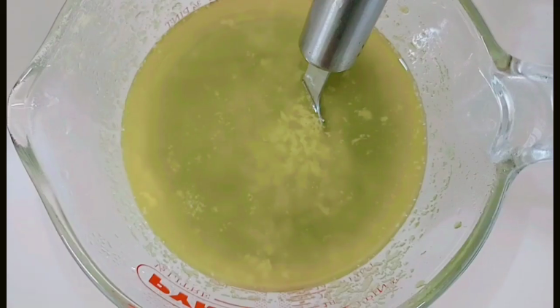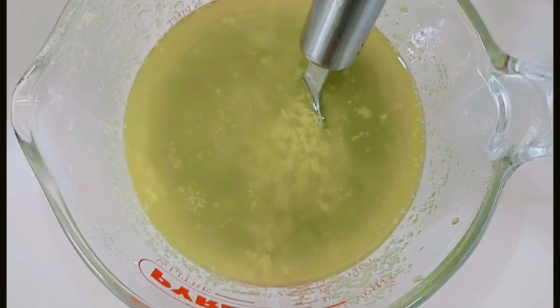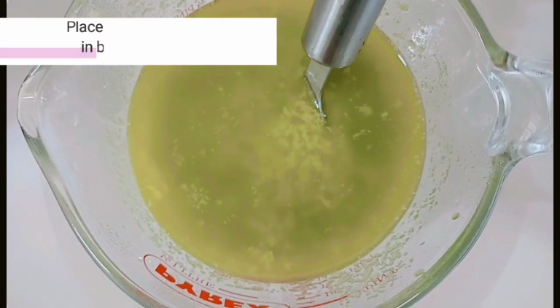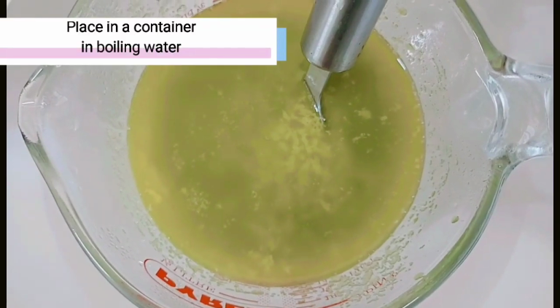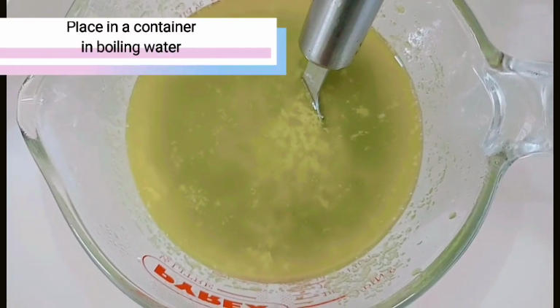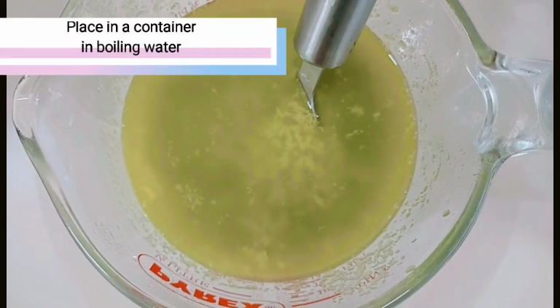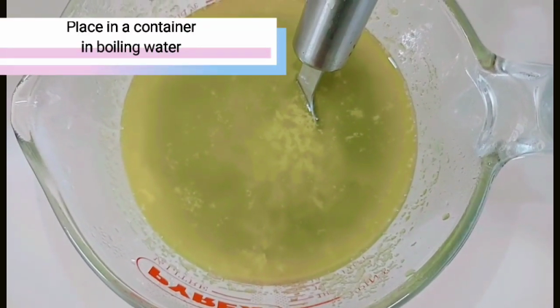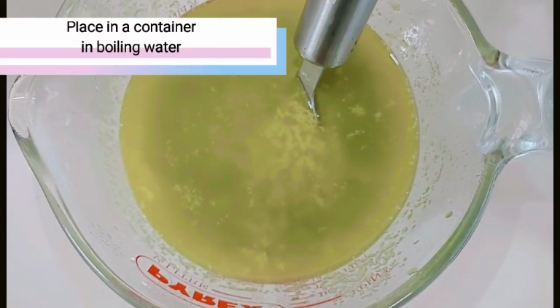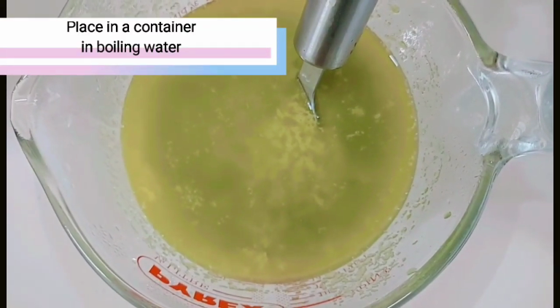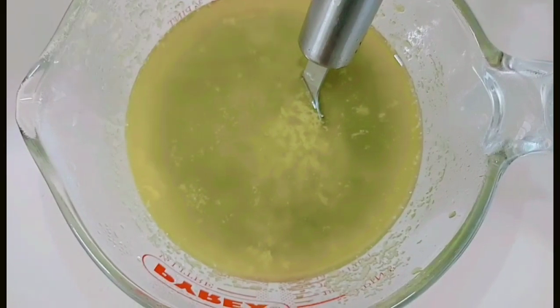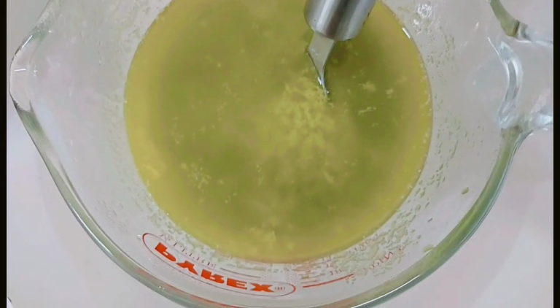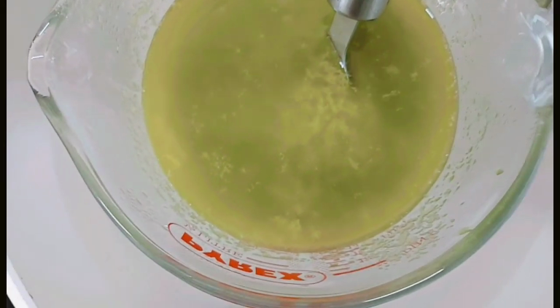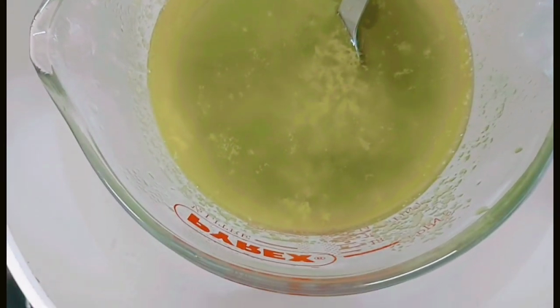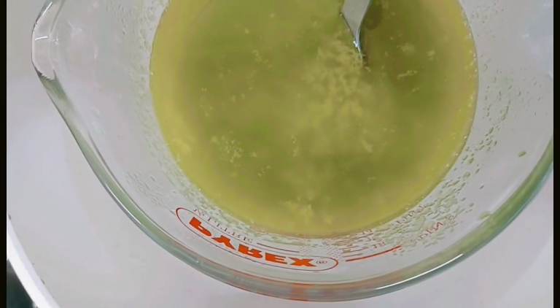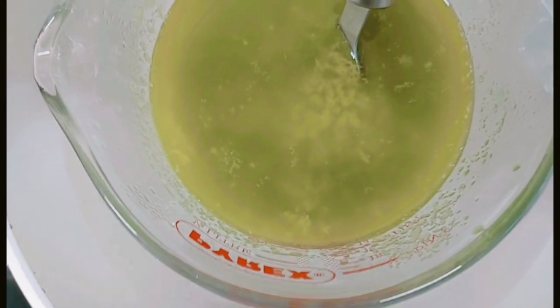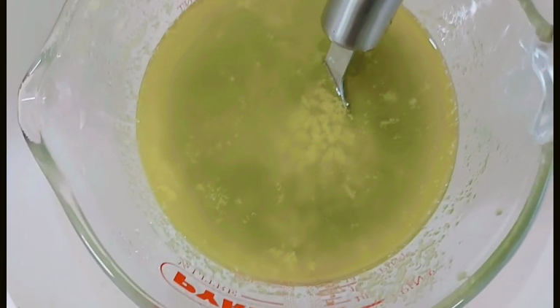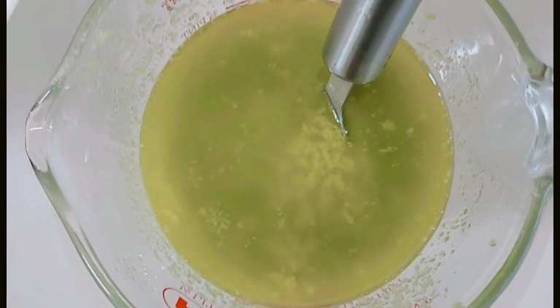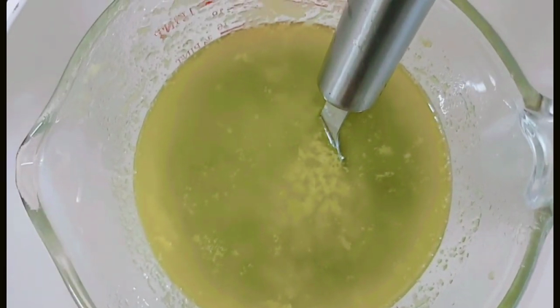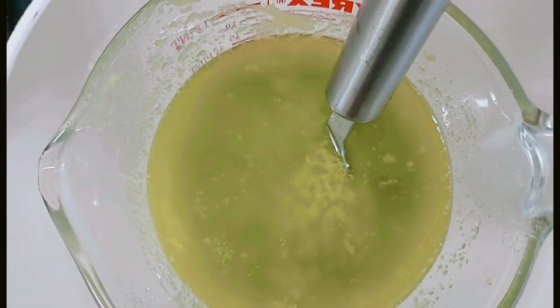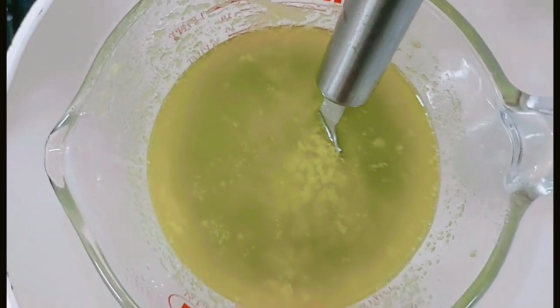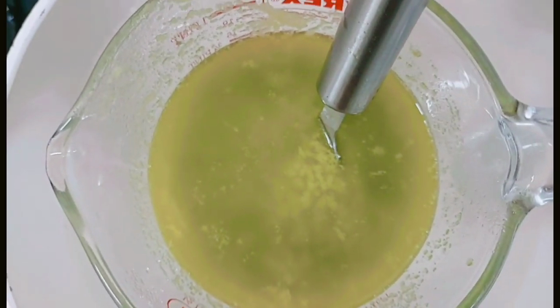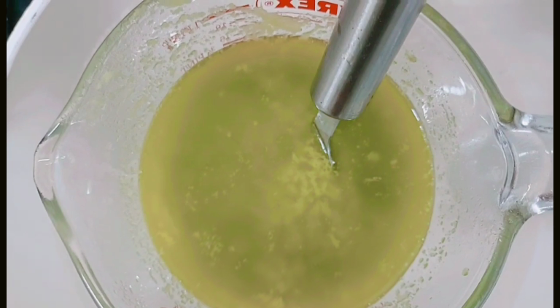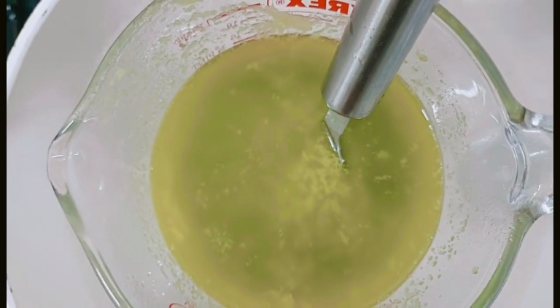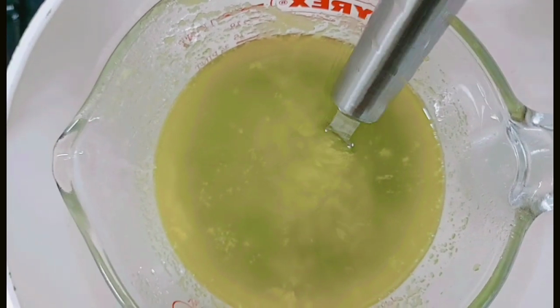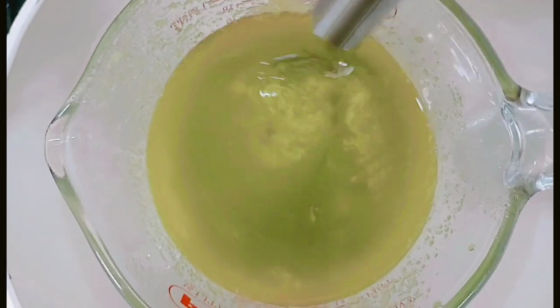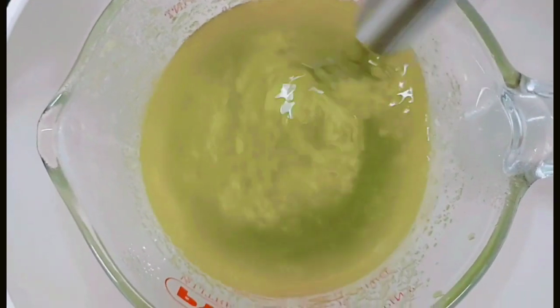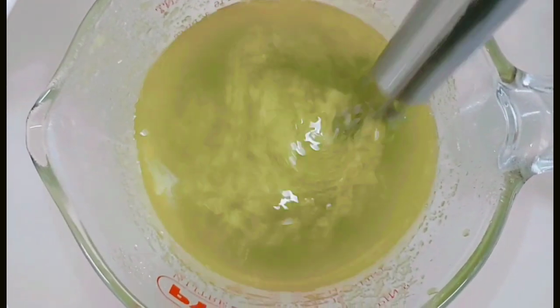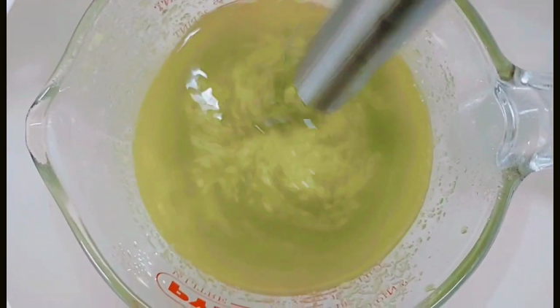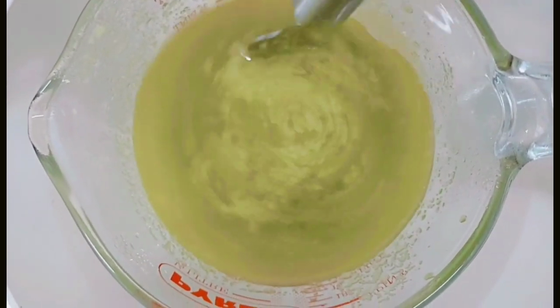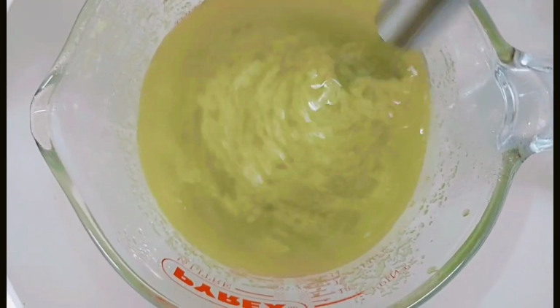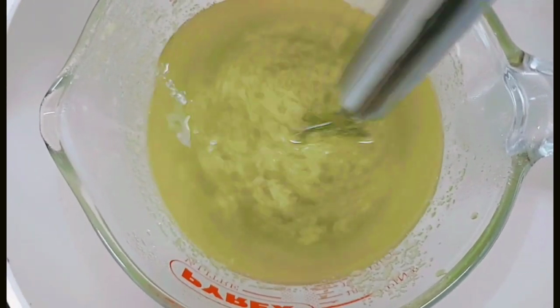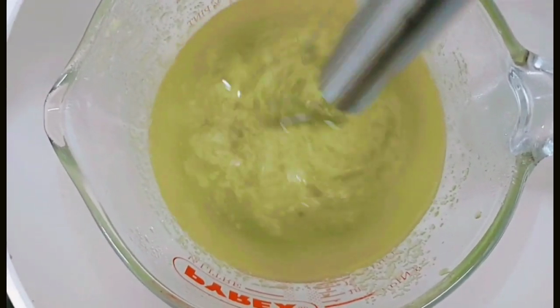Here we will be blending all the pieces until everything has been dissolved. We will then place the mixture into a container in boiling water and stir it until you can see the mixture turns into a slightly darker shade.